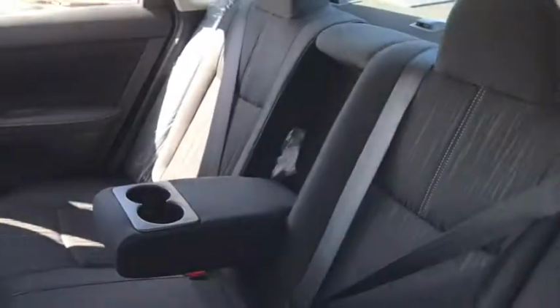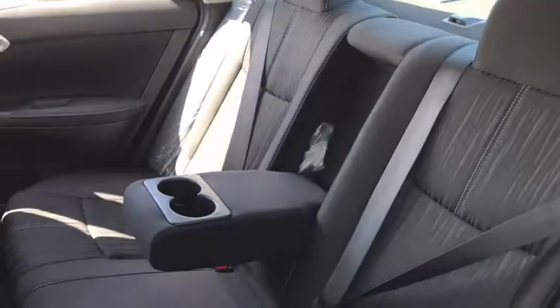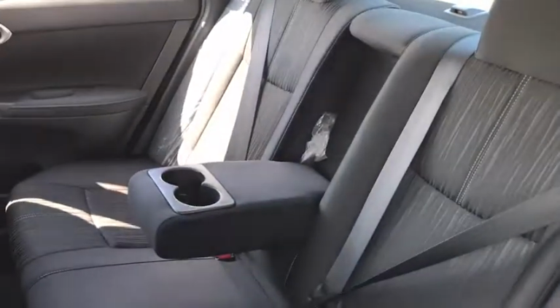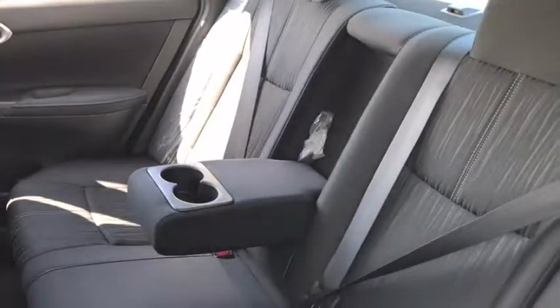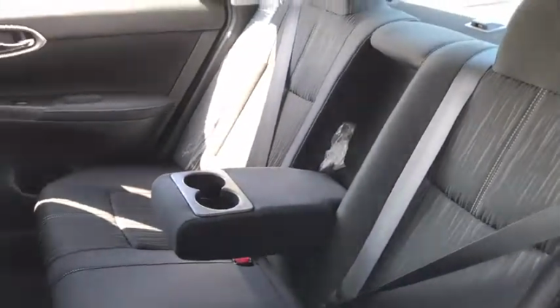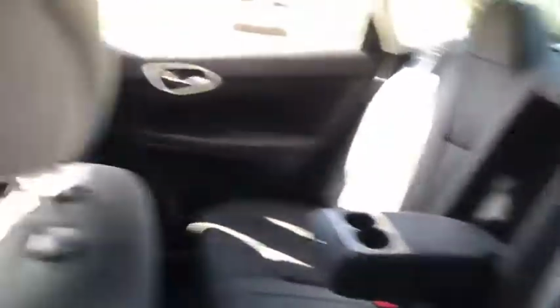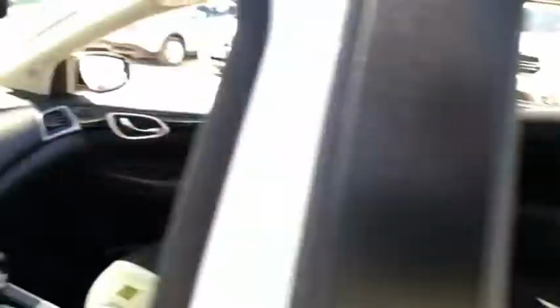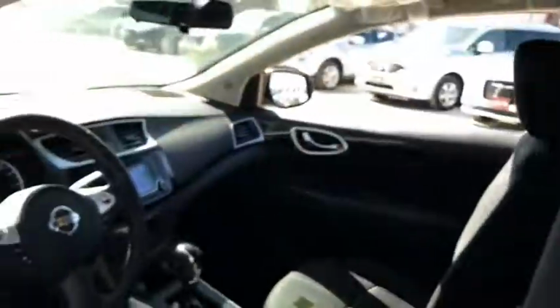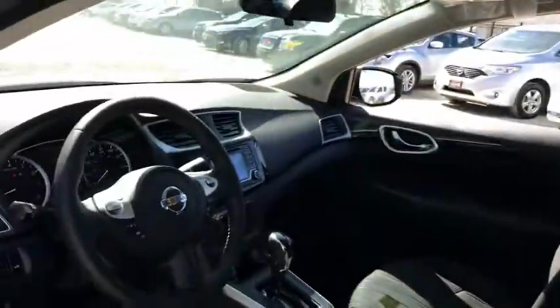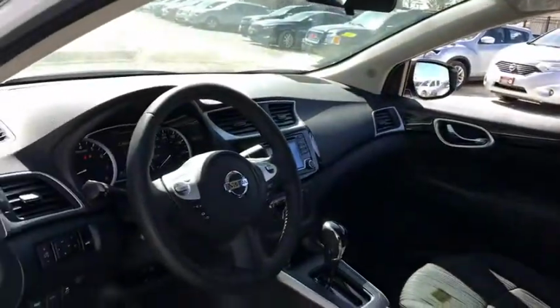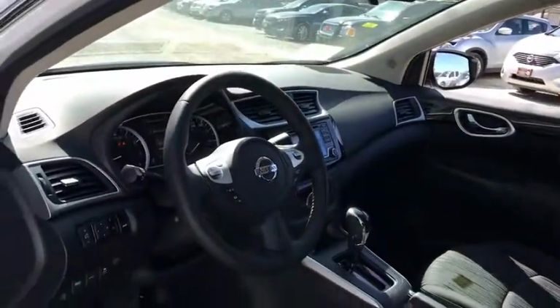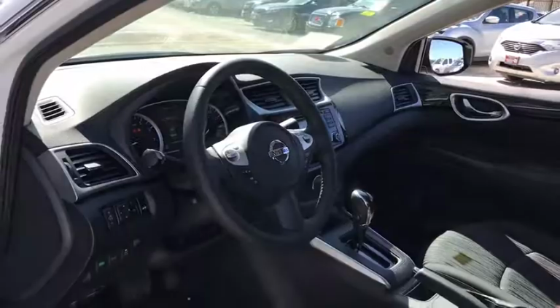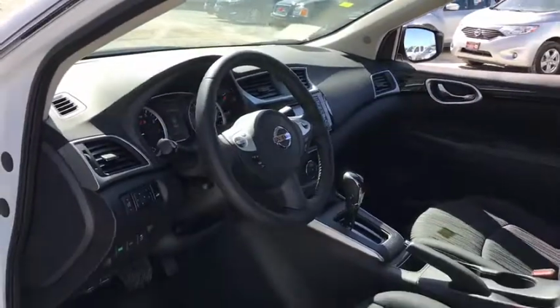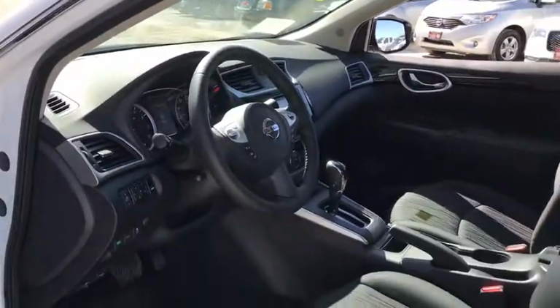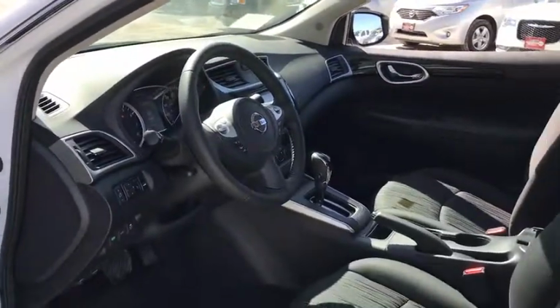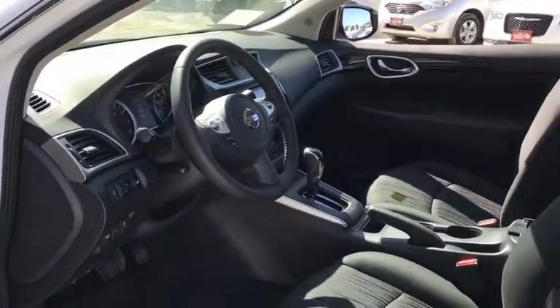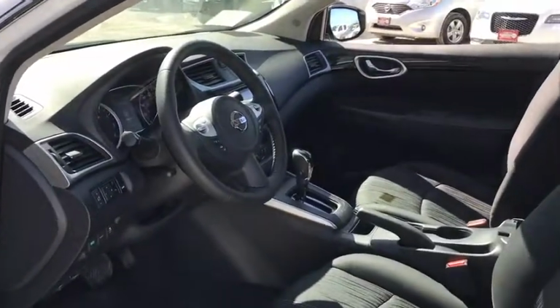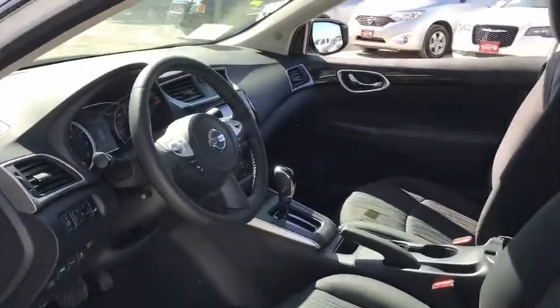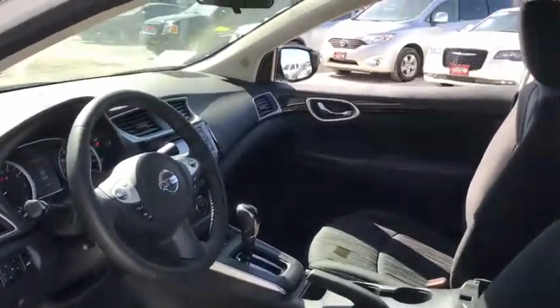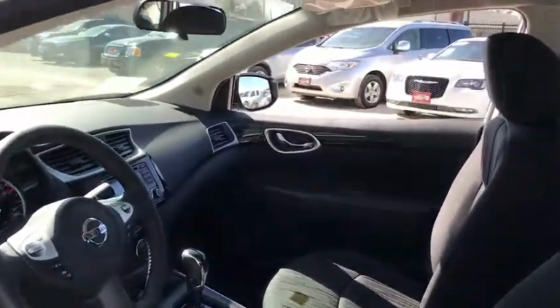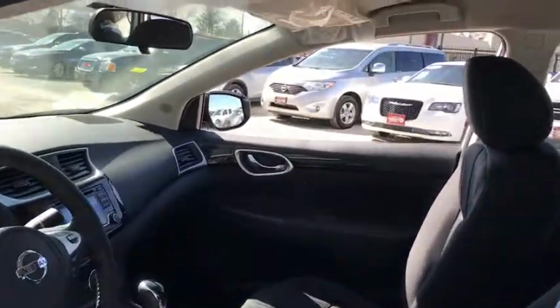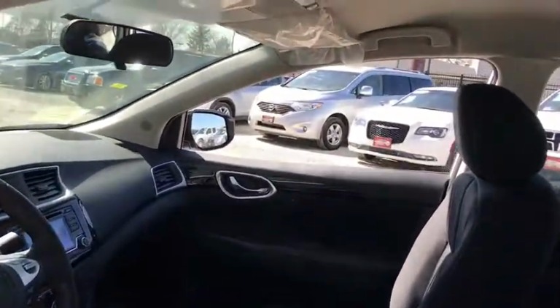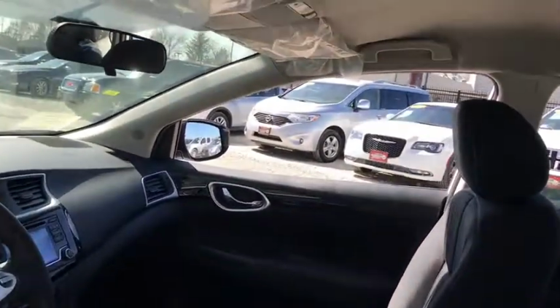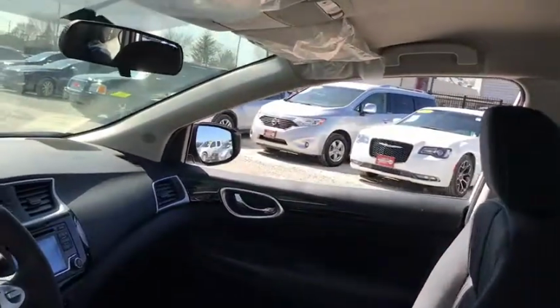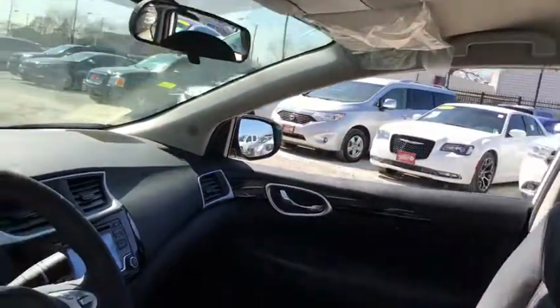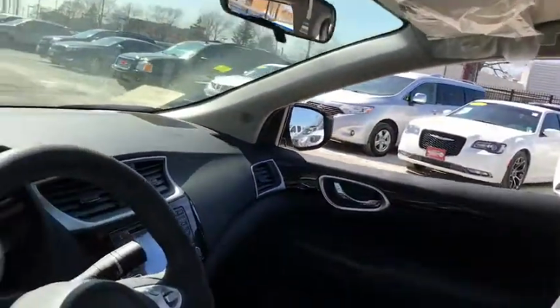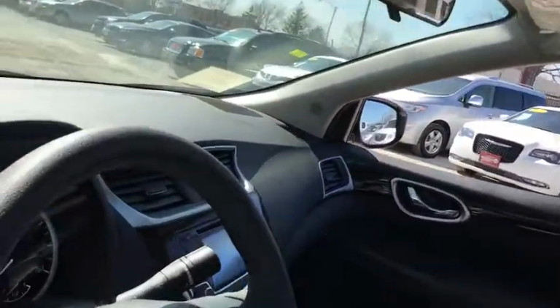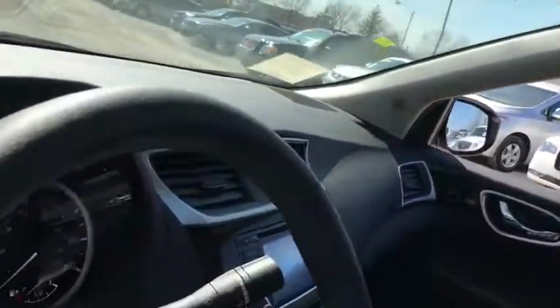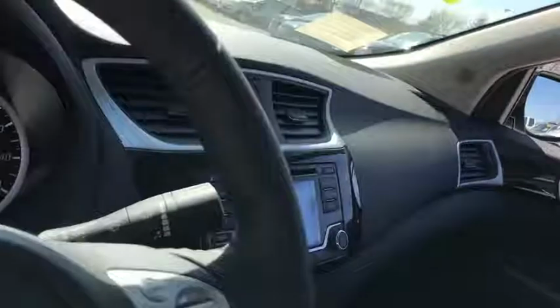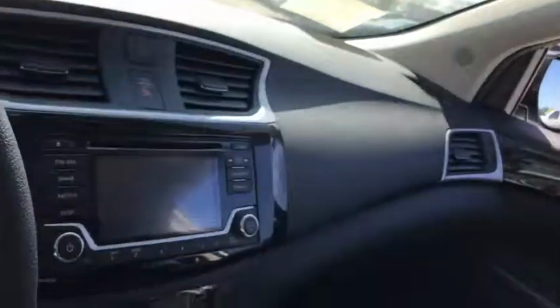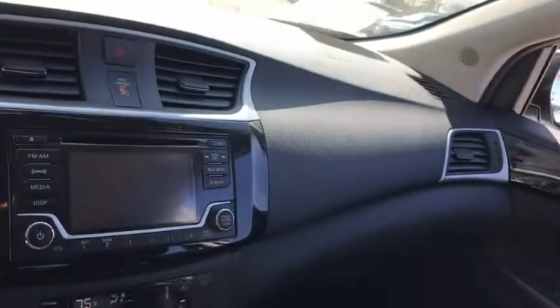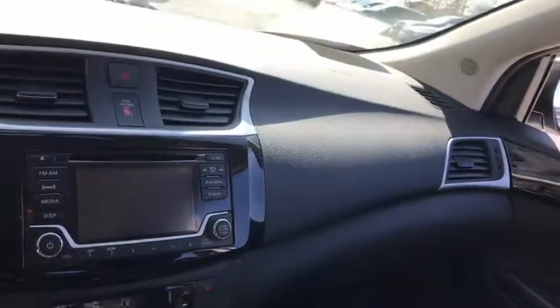Cruise control, keyless start, aluminum wheels, rear defrost, climate control, AM-FM stereo radio, front-wheel drive, MP3 player, CD player.